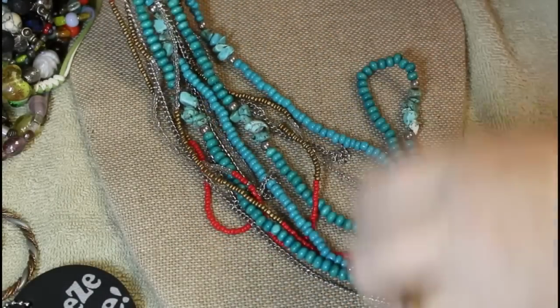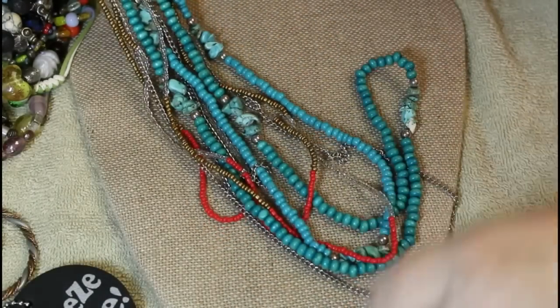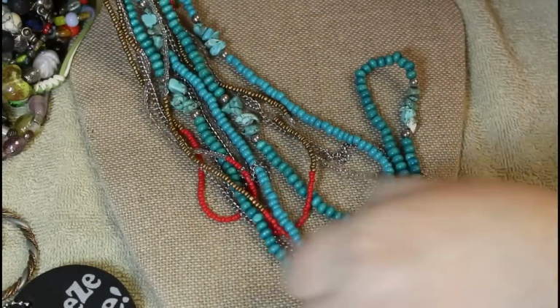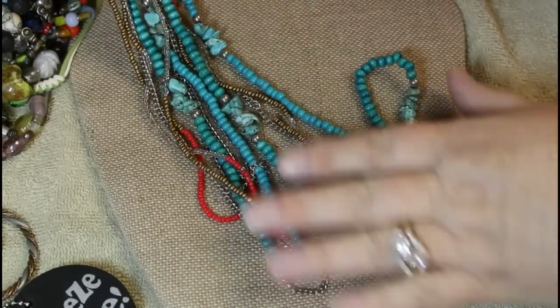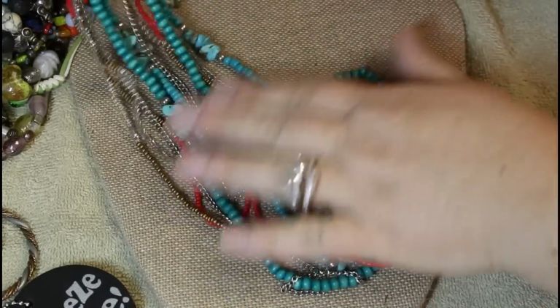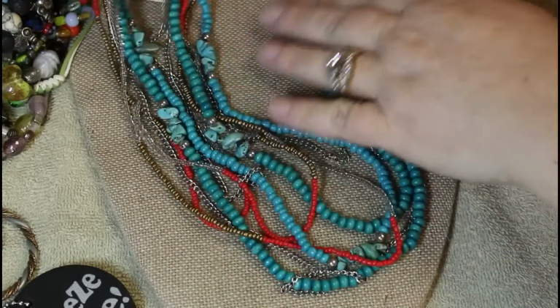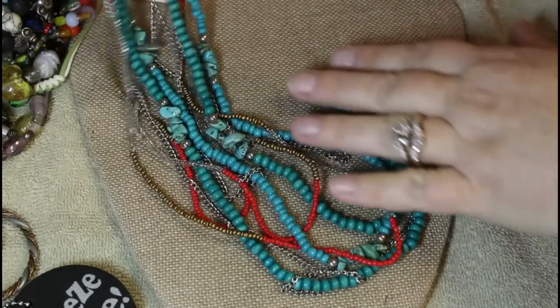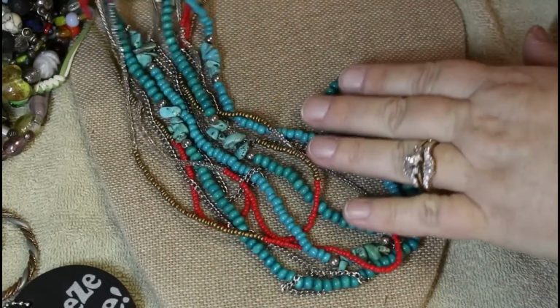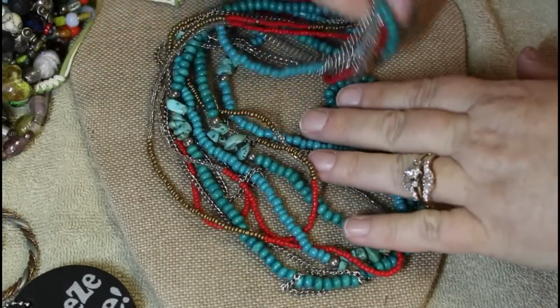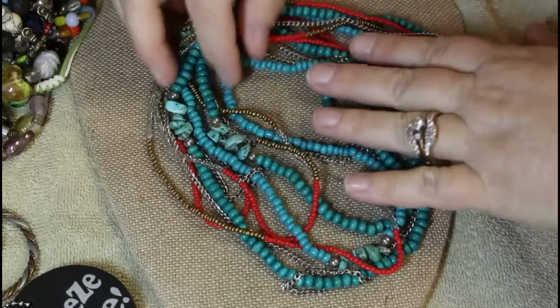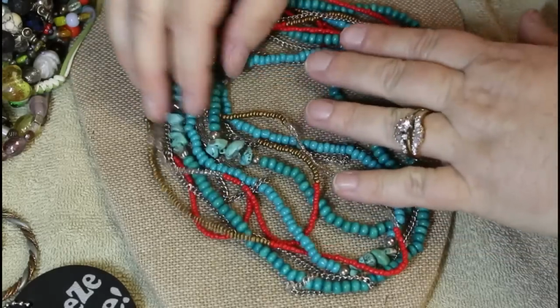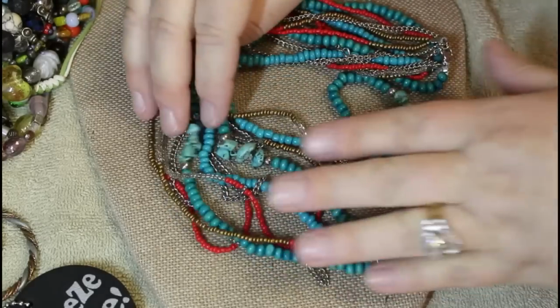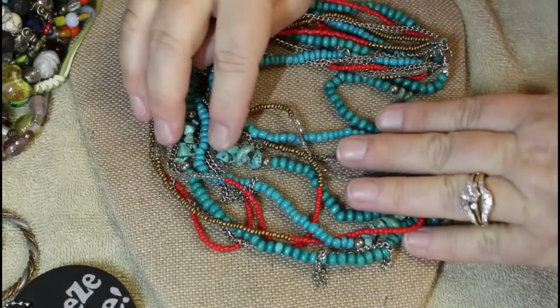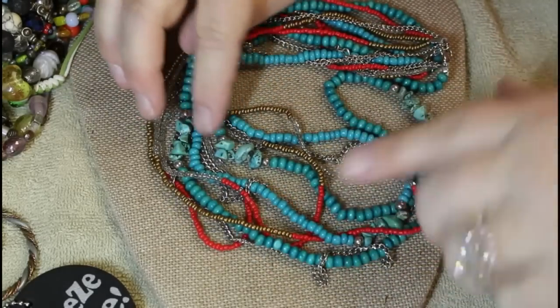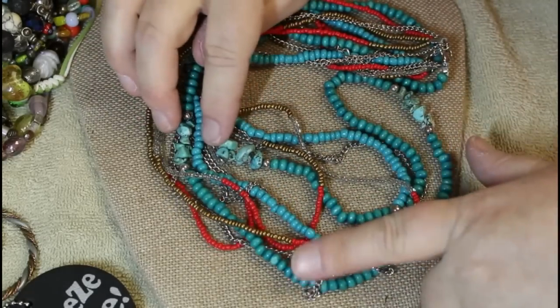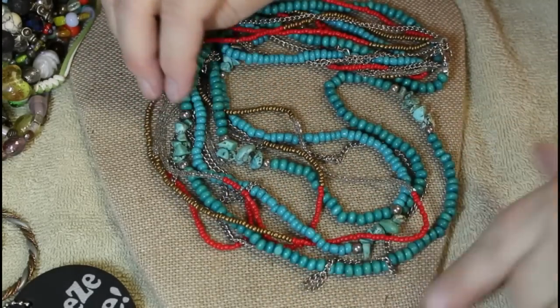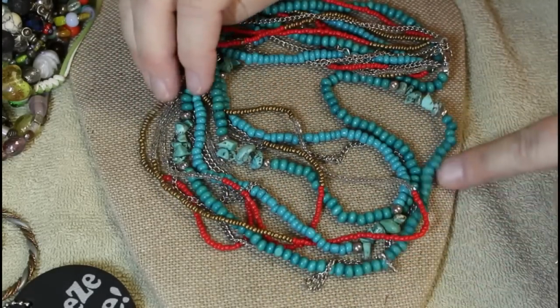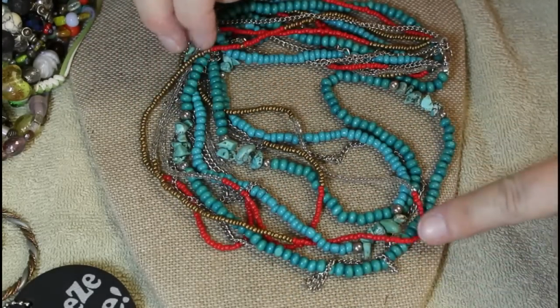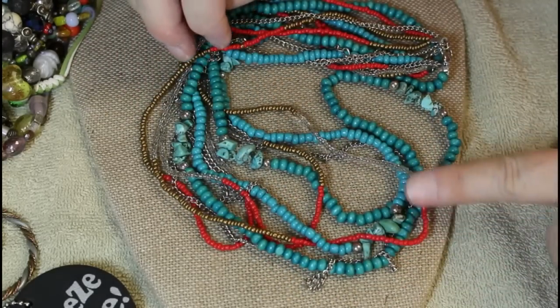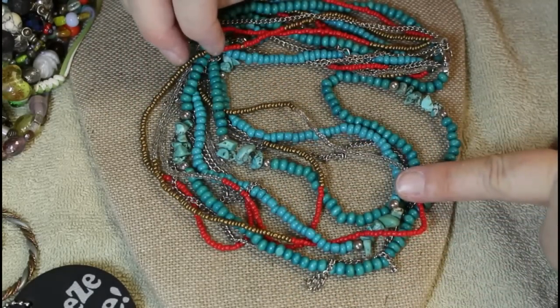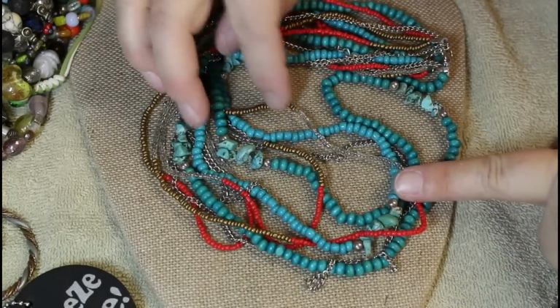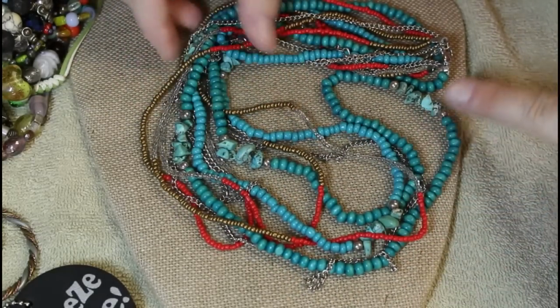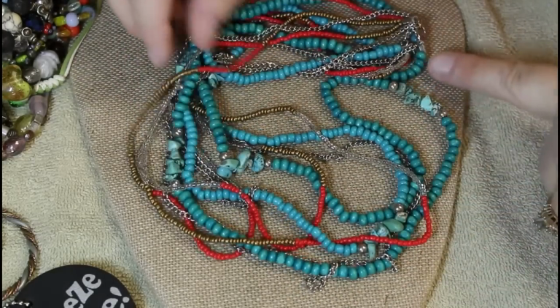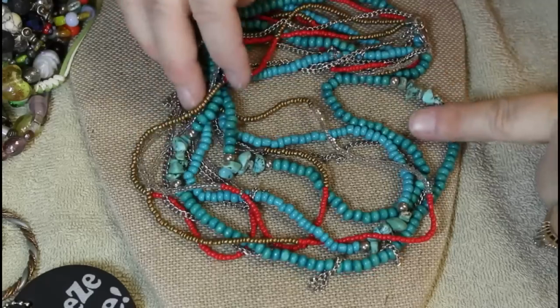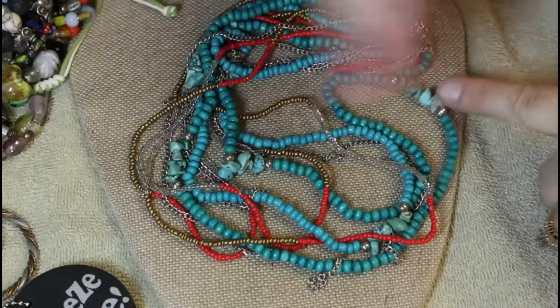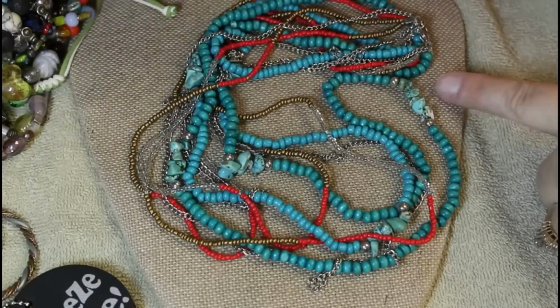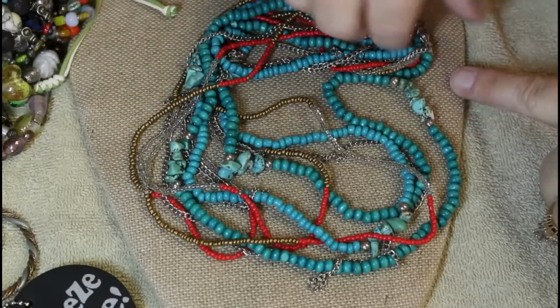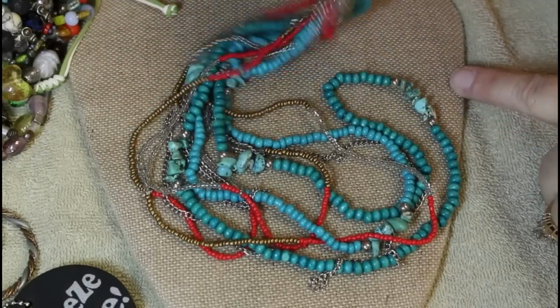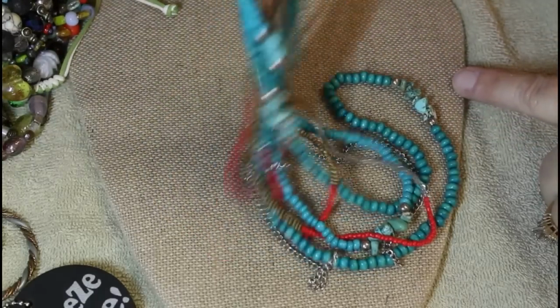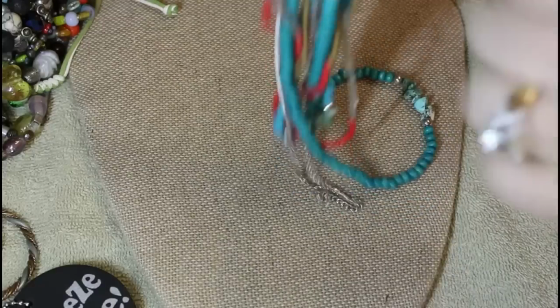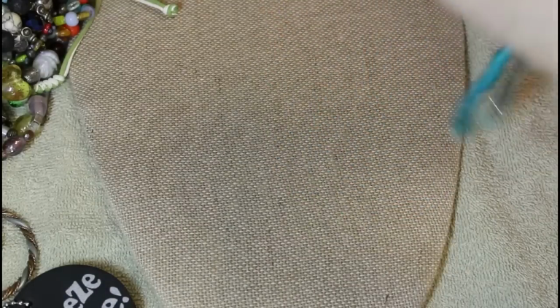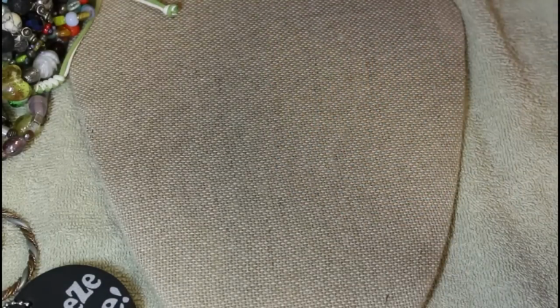Alright, so we have multi-strand with different lengths, and this has like tiny seed beads and chain — kind of a mixed bag going on. Alright, there's that one.